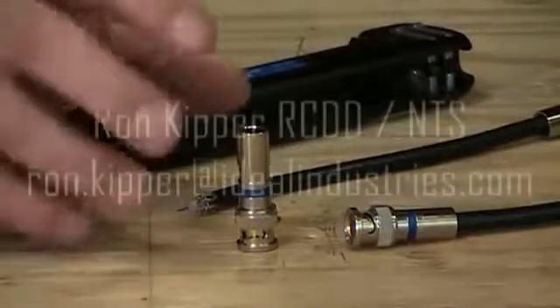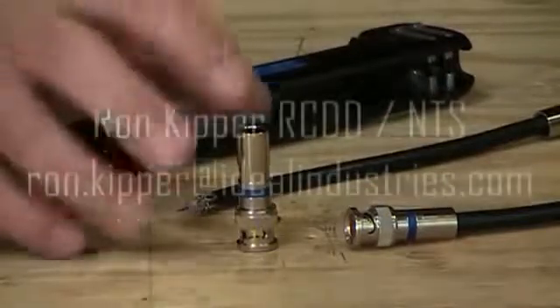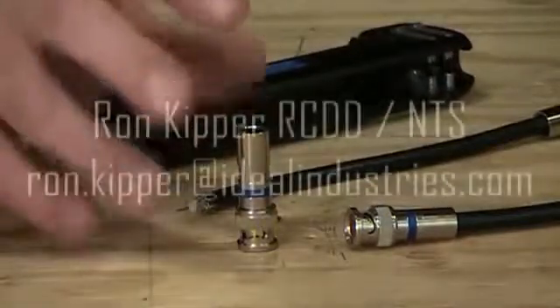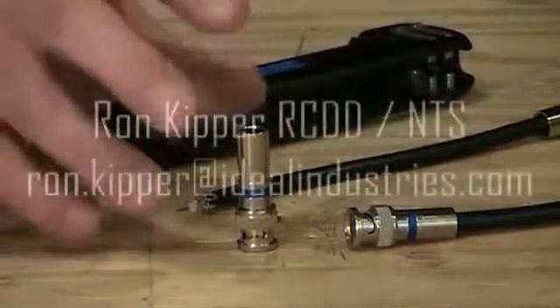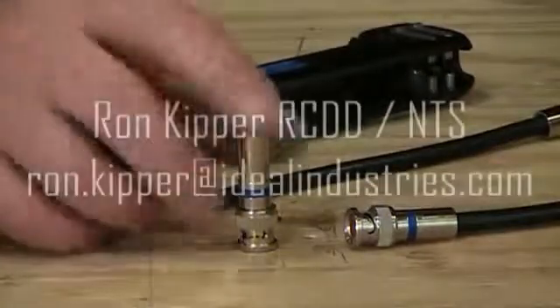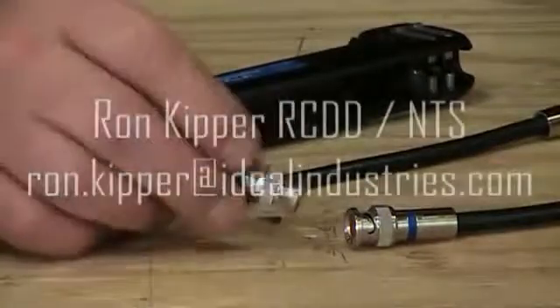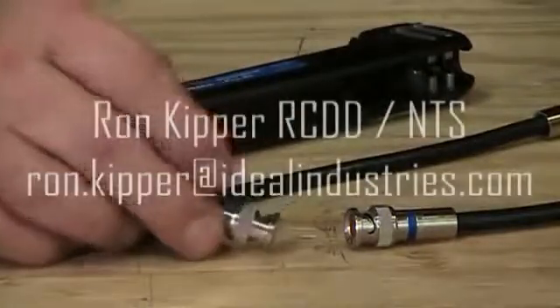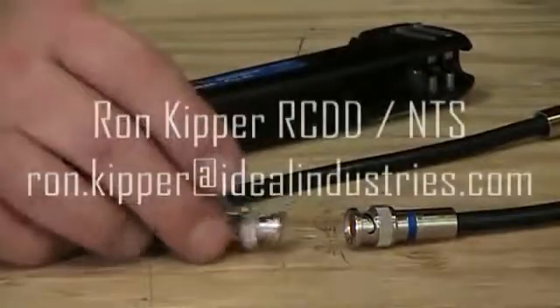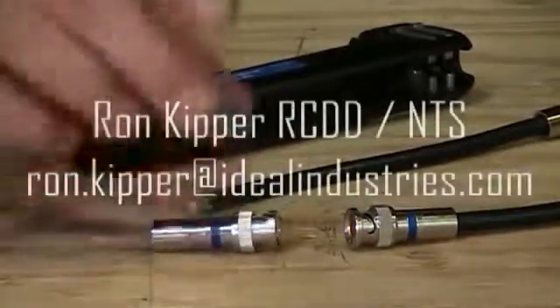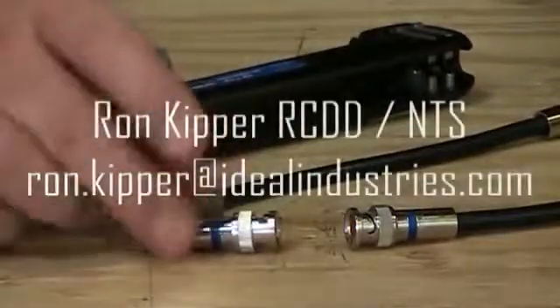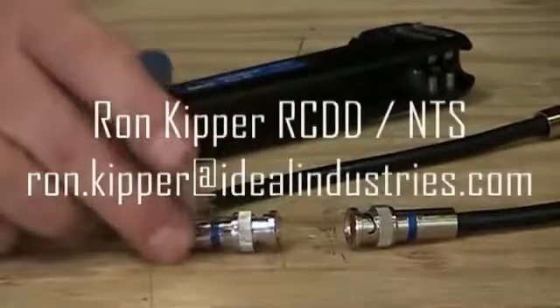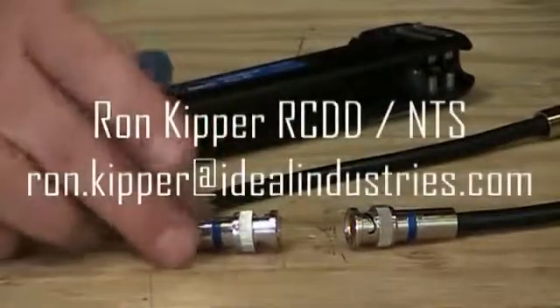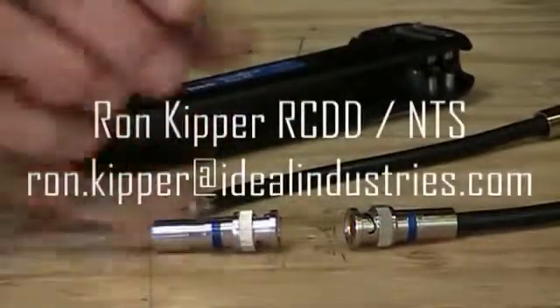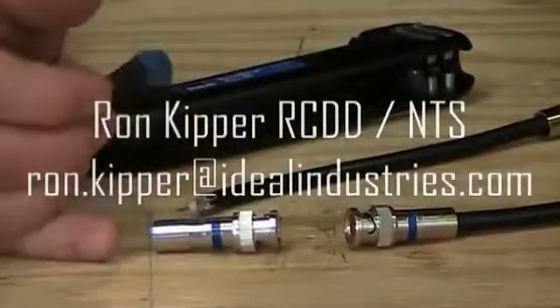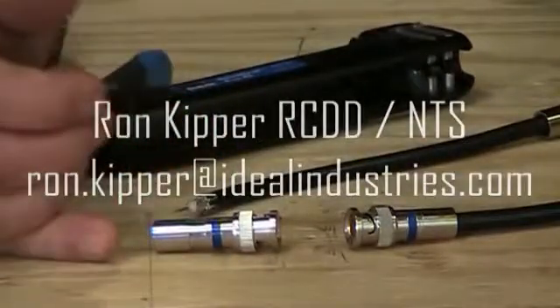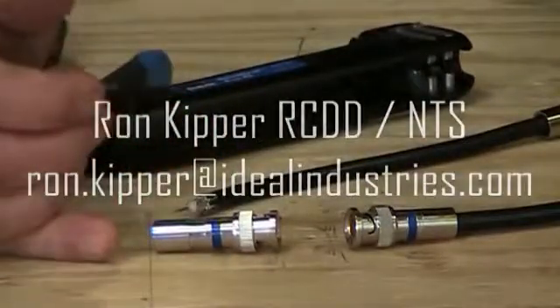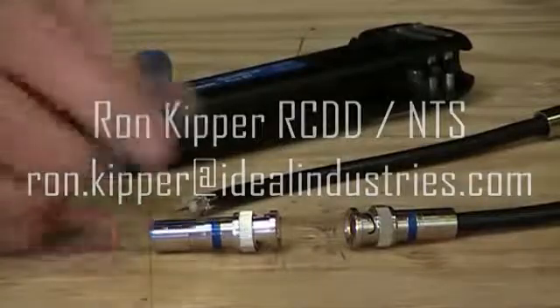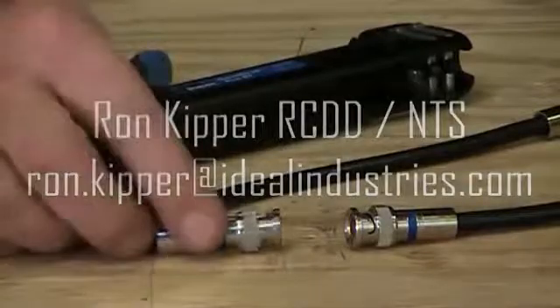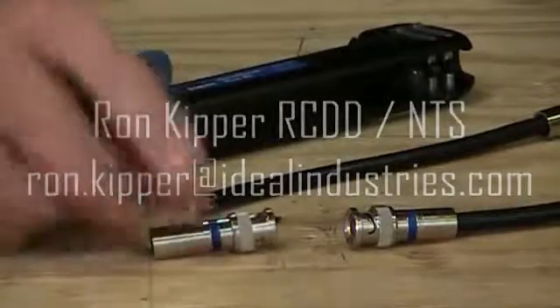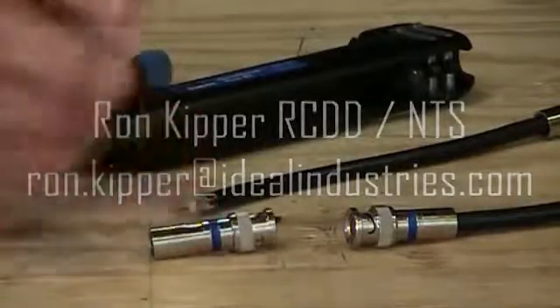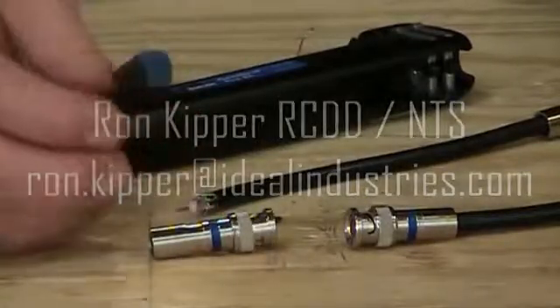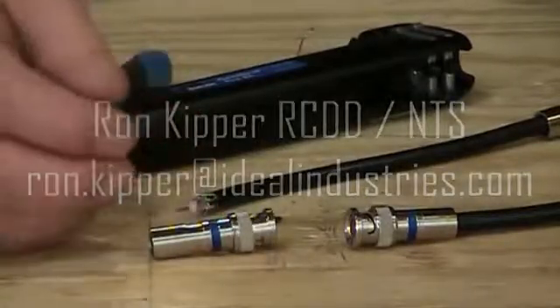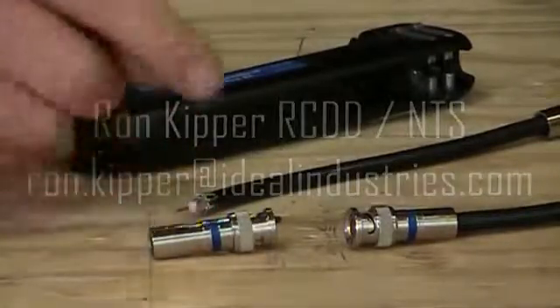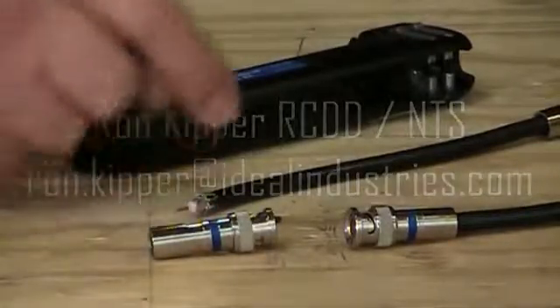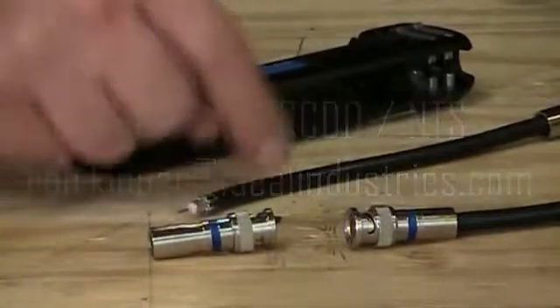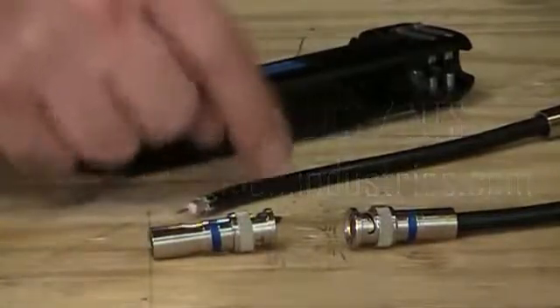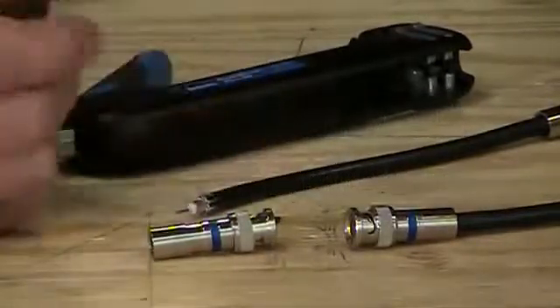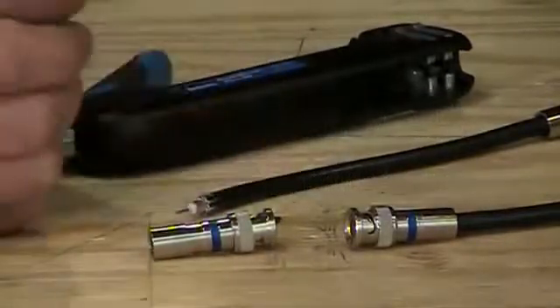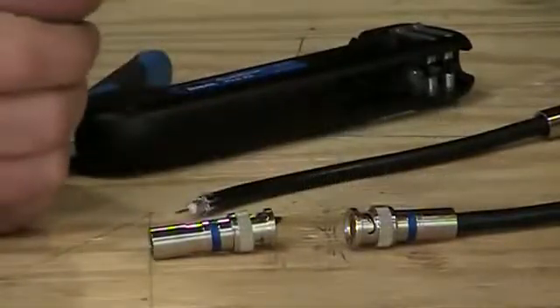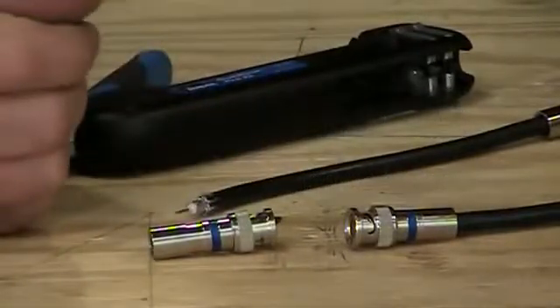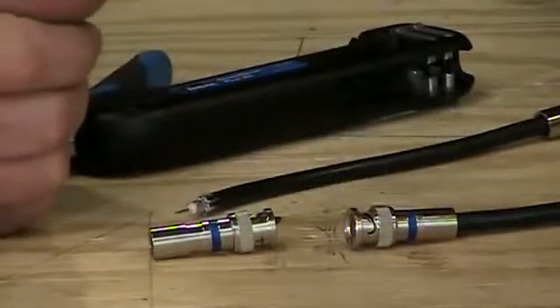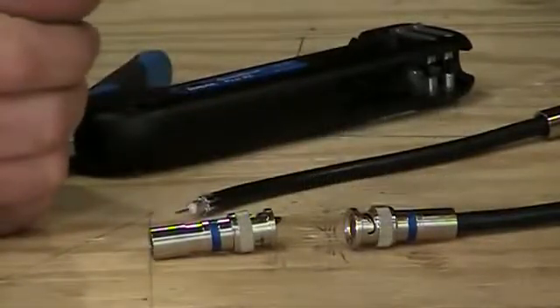What we have here are some BNC compression style coax connectors that are designed for RG6 wire that we're going to put on a piece of RG6 coax.